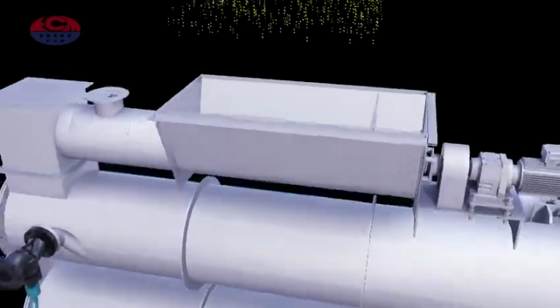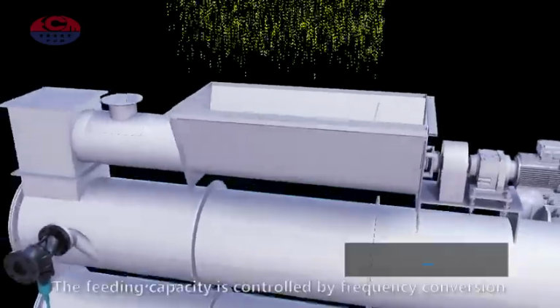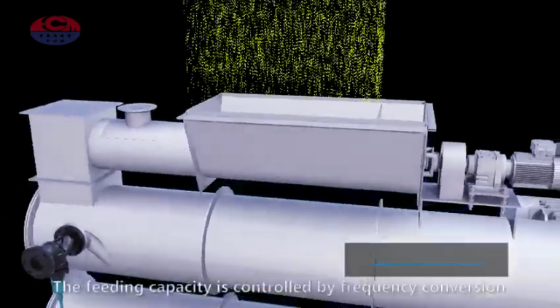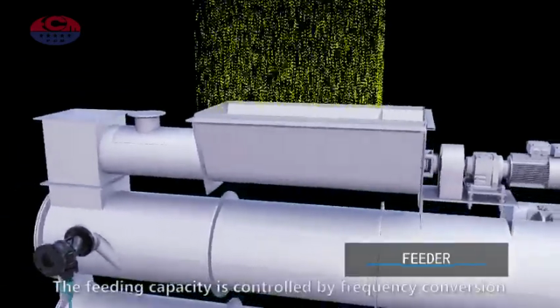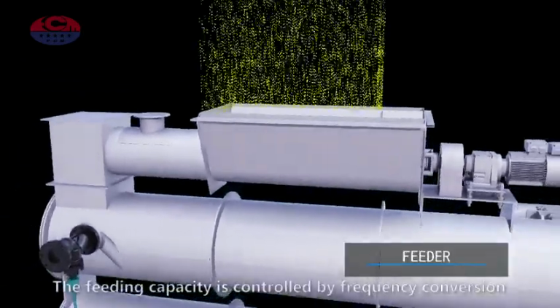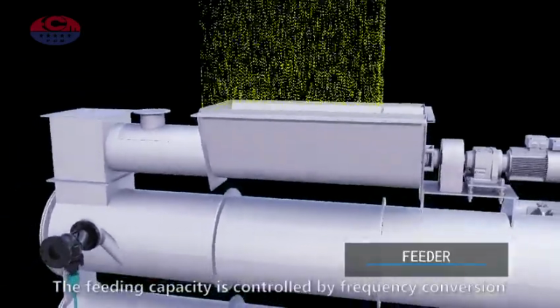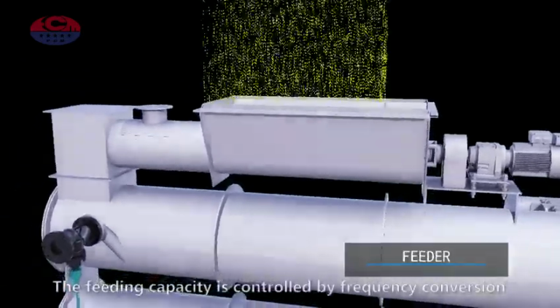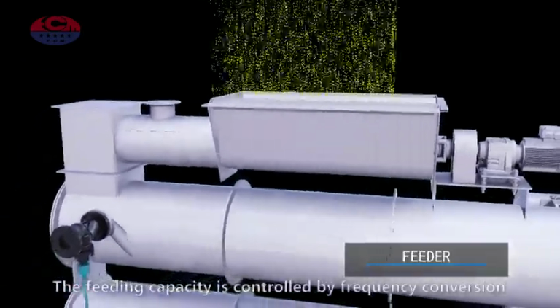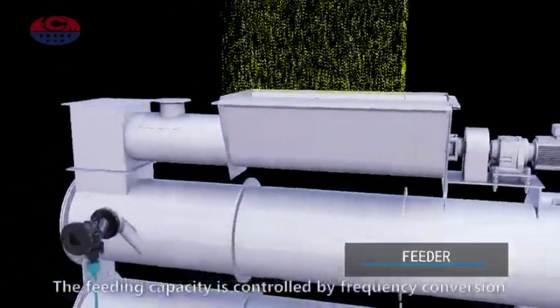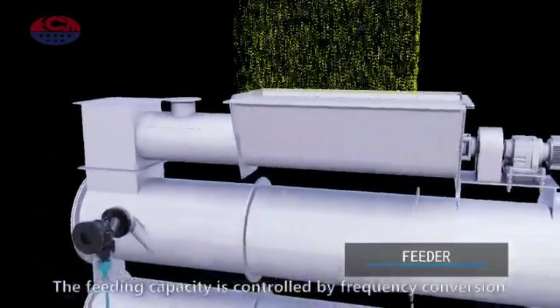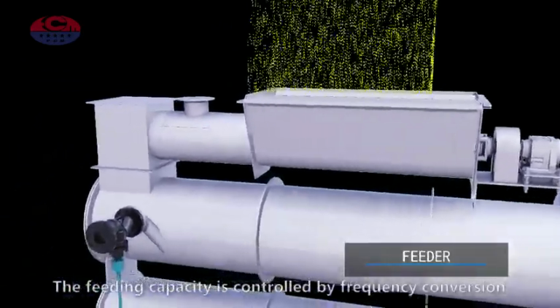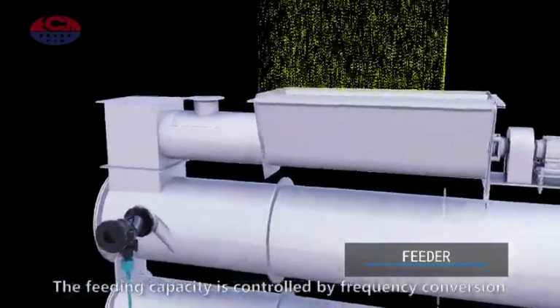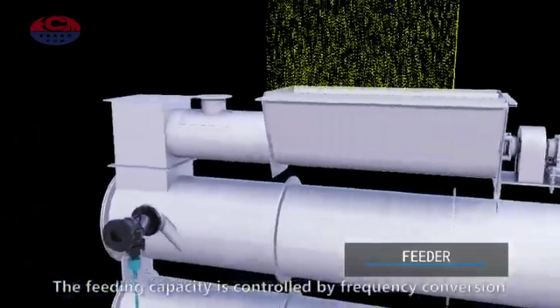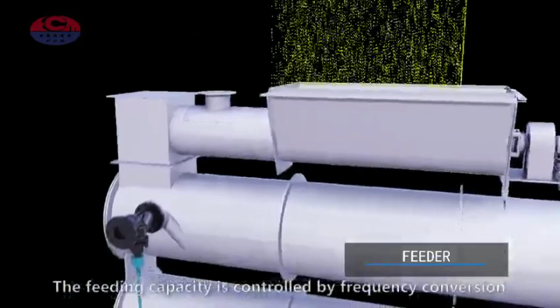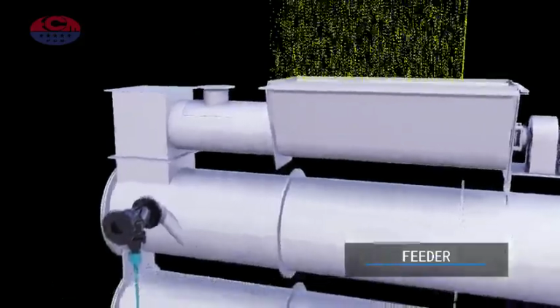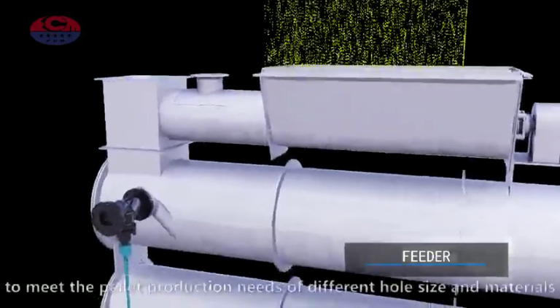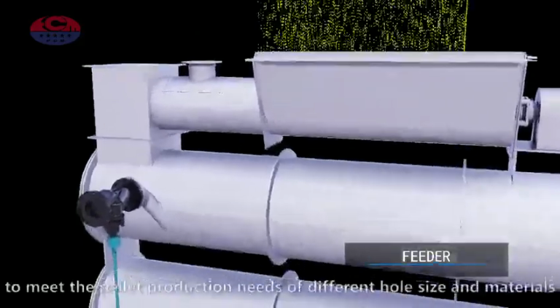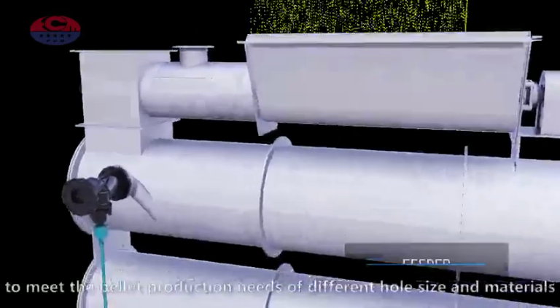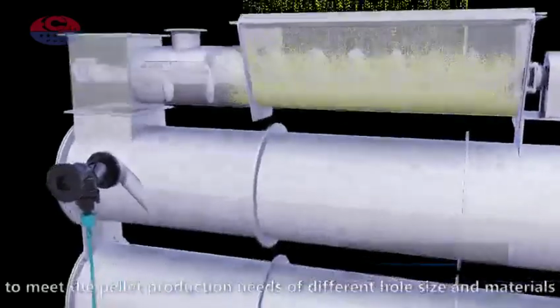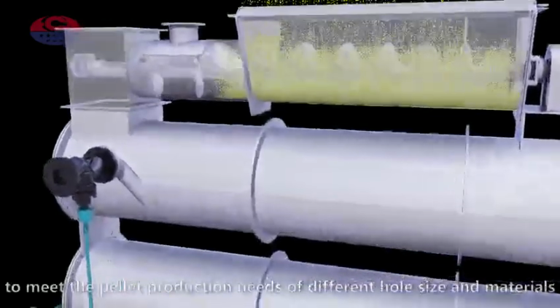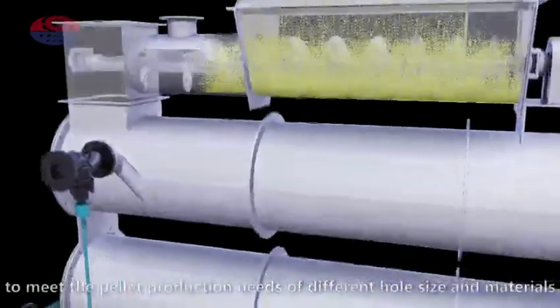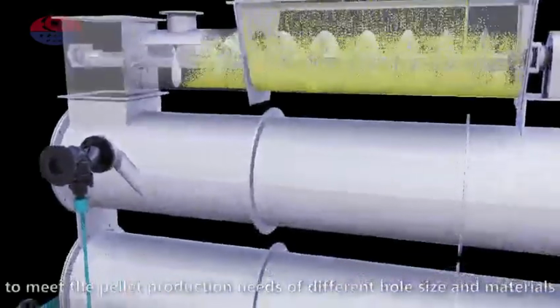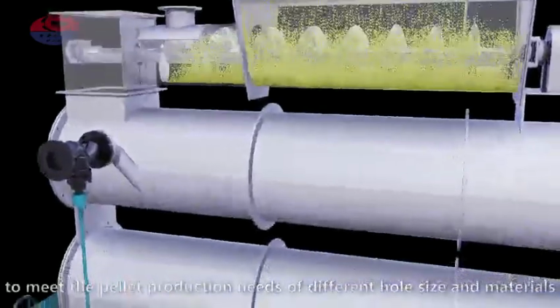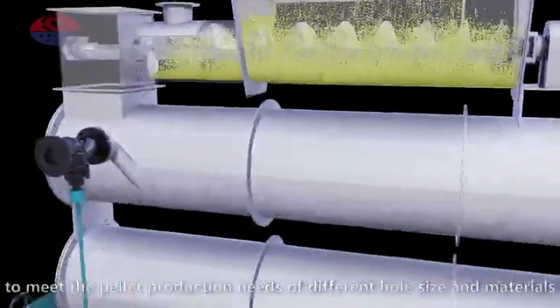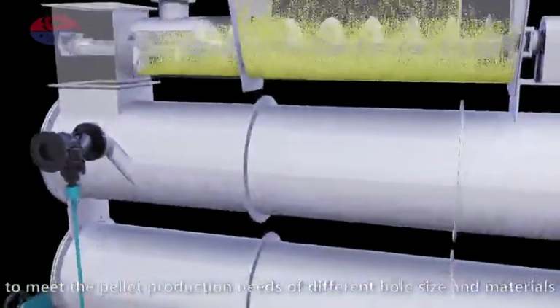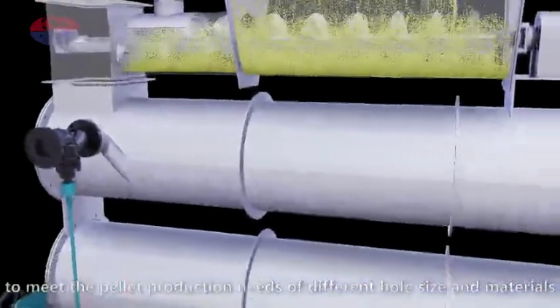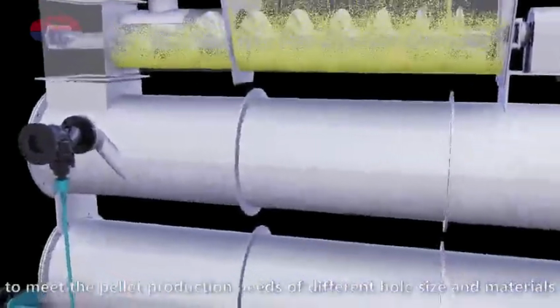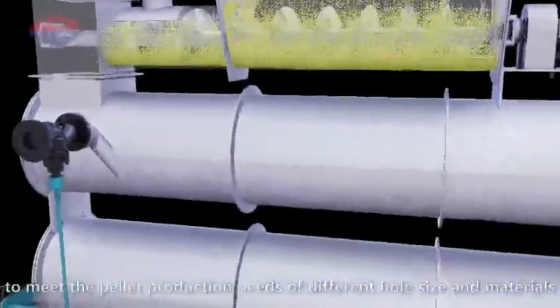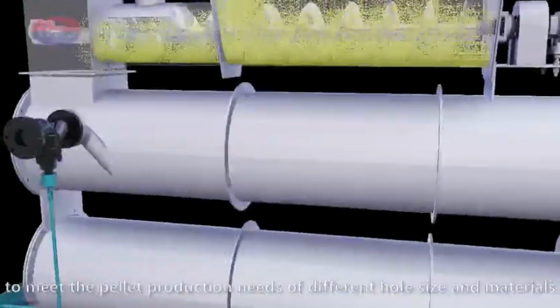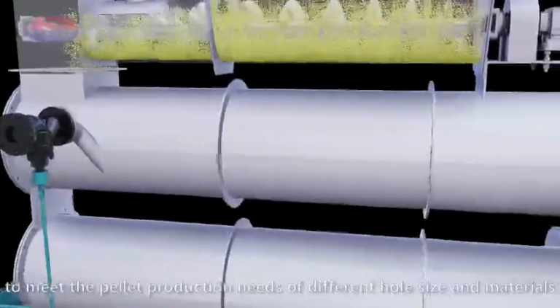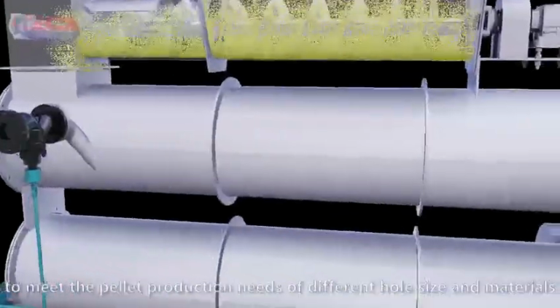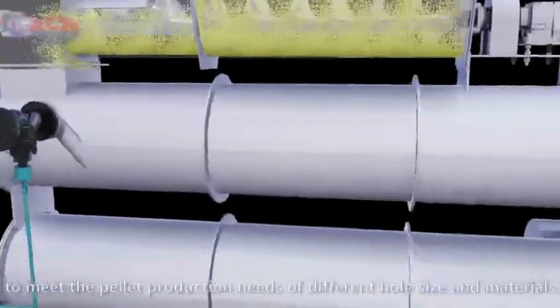Feeder. The feeding capacity is controlled by frequency conversion to meet the pellet production needs of different hole size and materials.